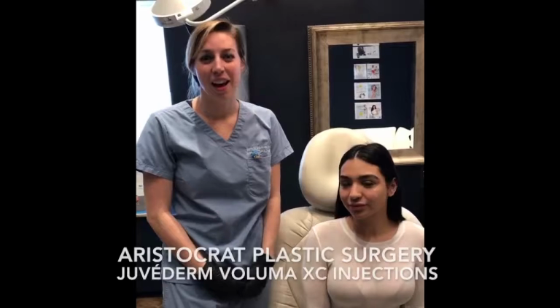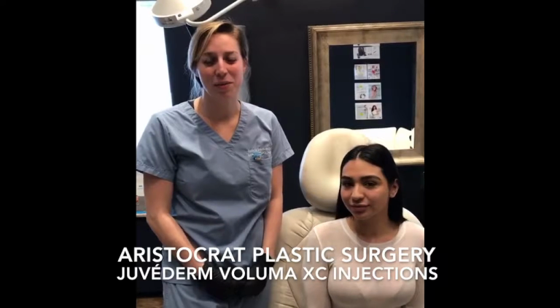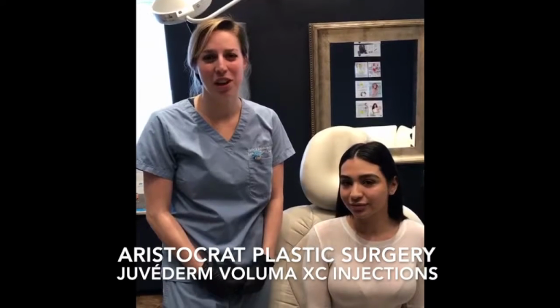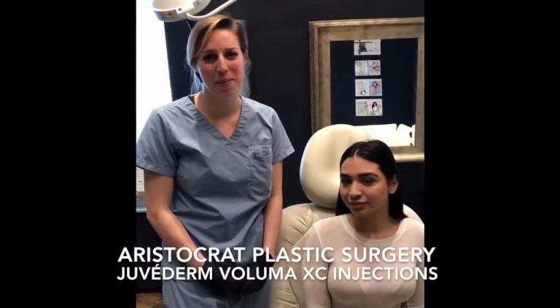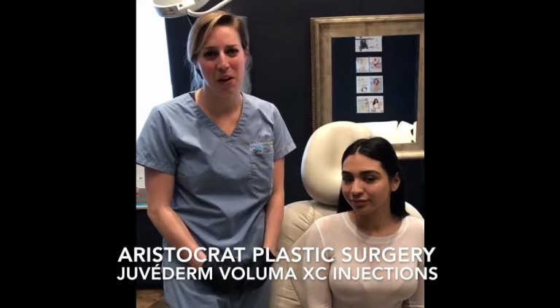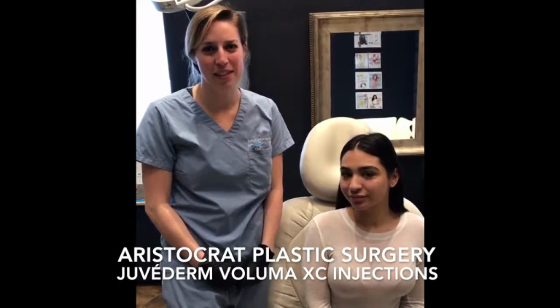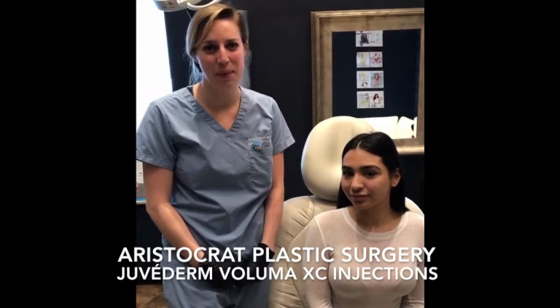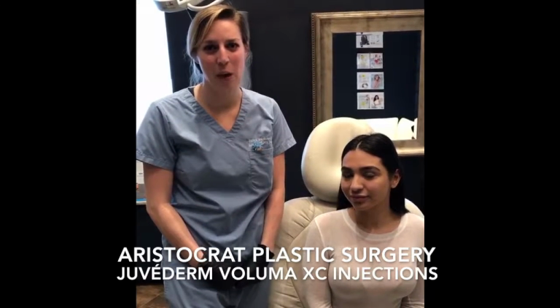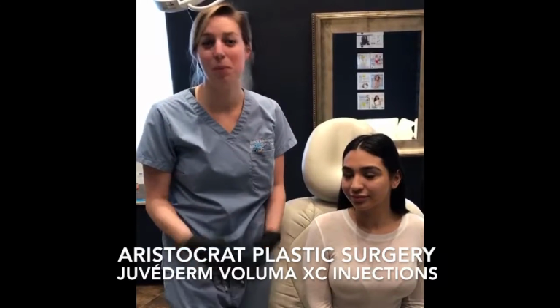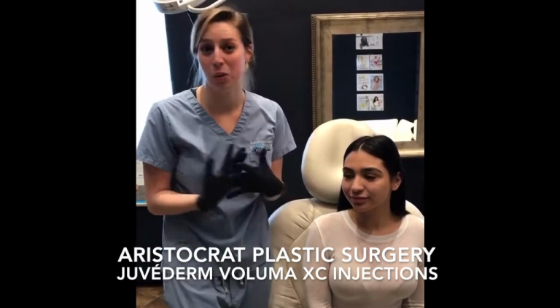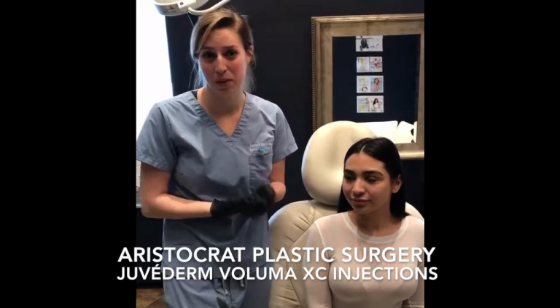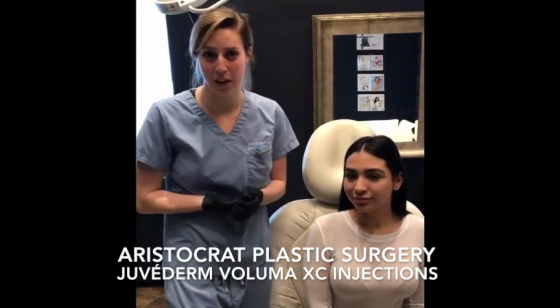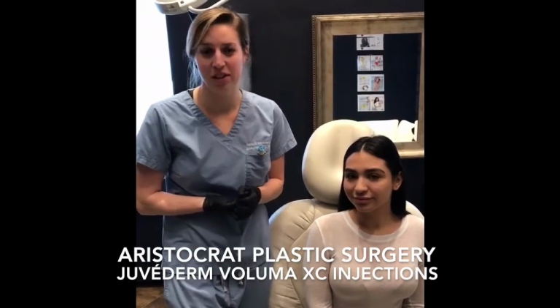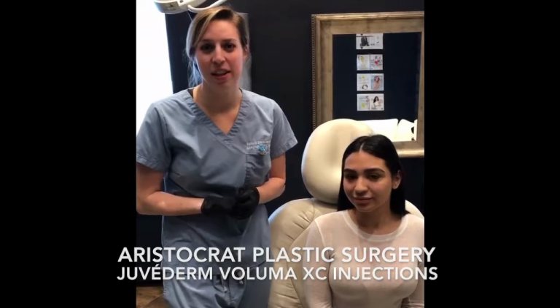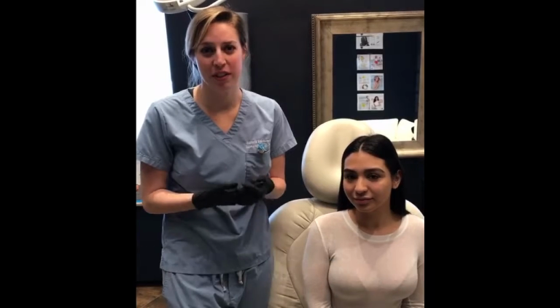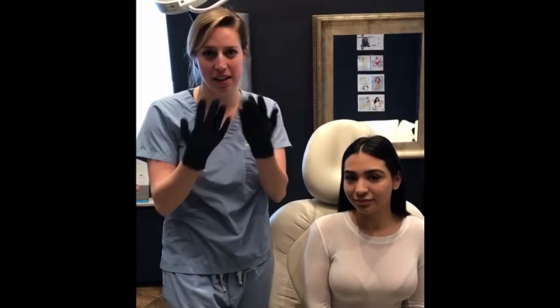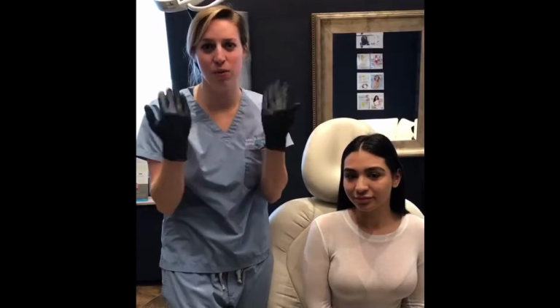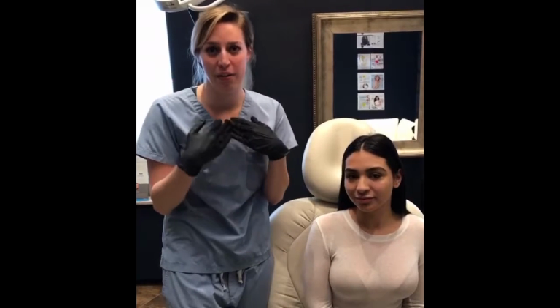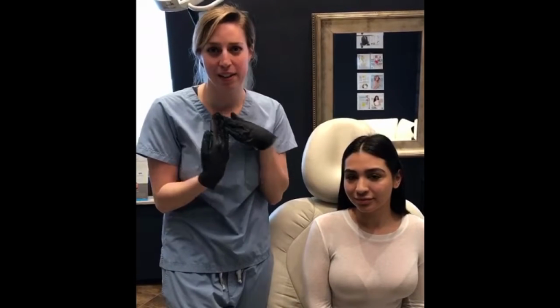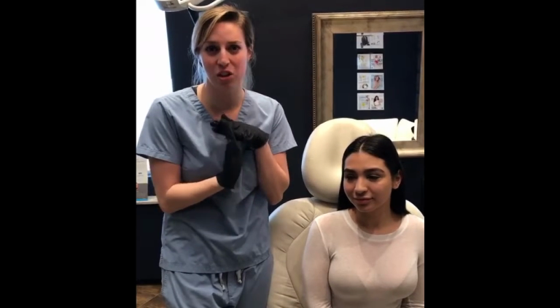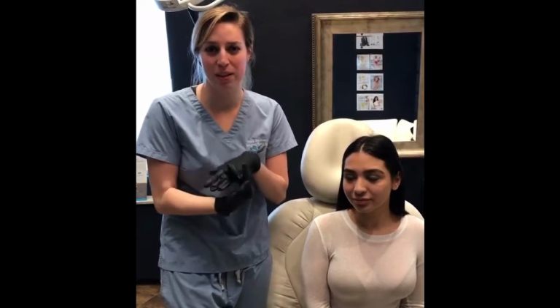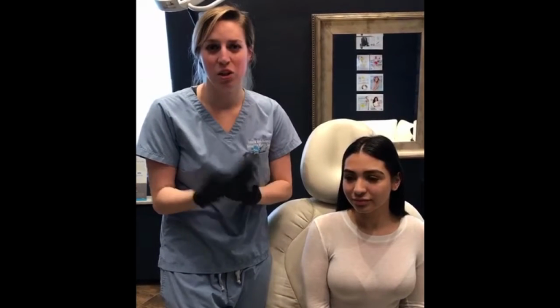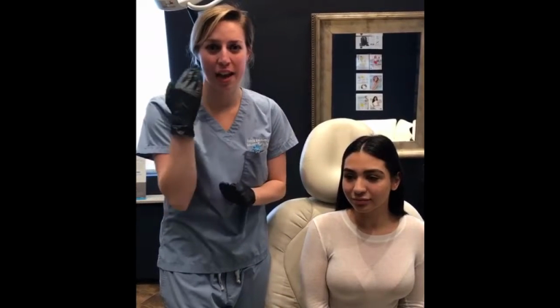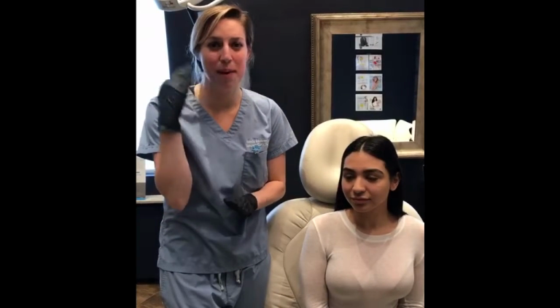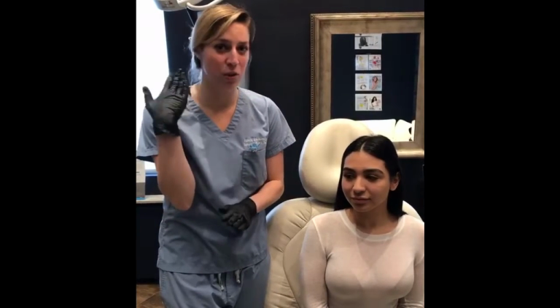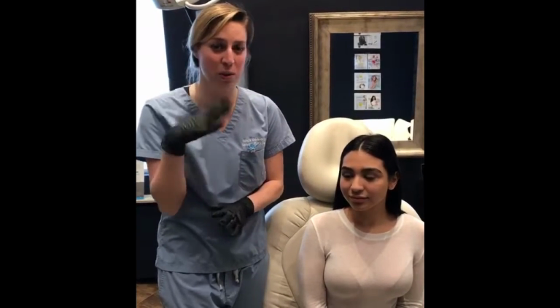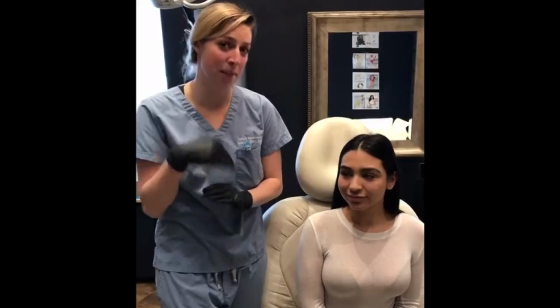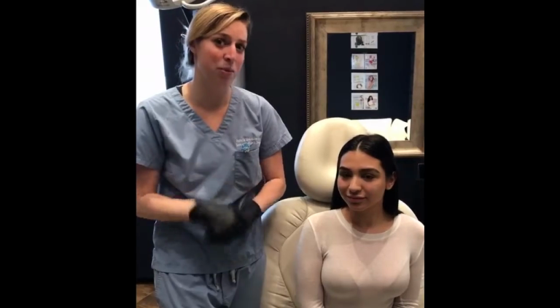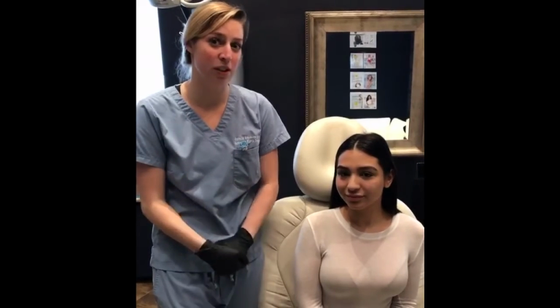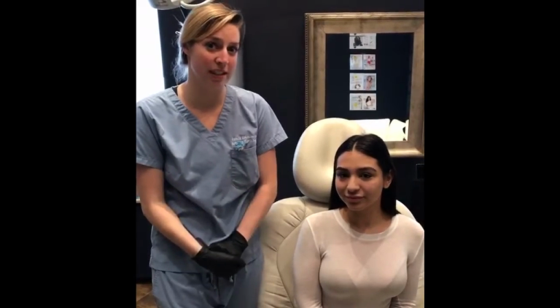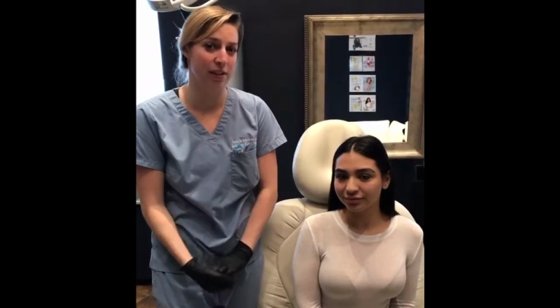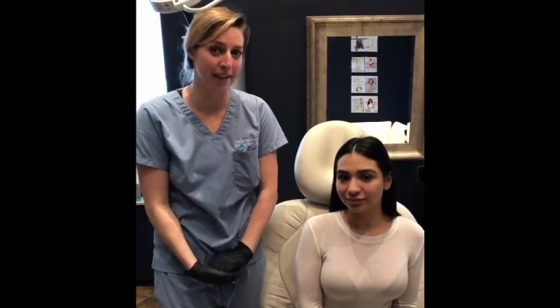Hi, I'm Trish. I'm one of the PAs in the office, and today we're going to help give some contour to one of our younger patients. She feels like she has a round face, and she wants to add some natural contour without makeup to her cheeks and give her some angles.